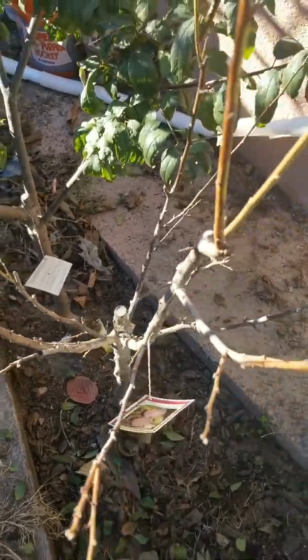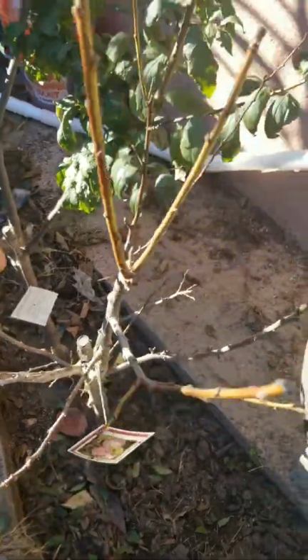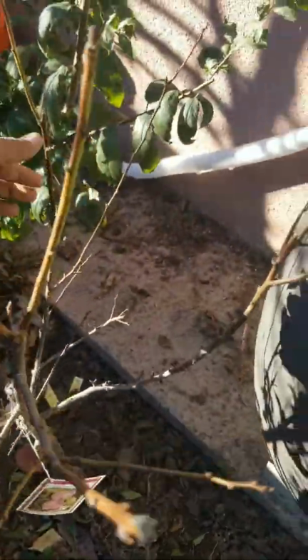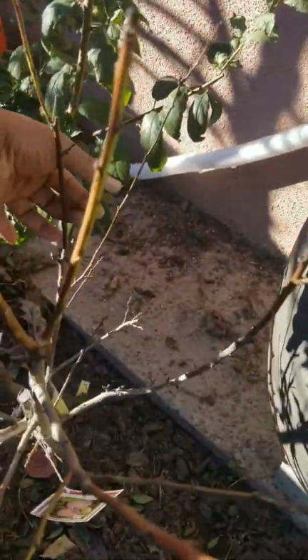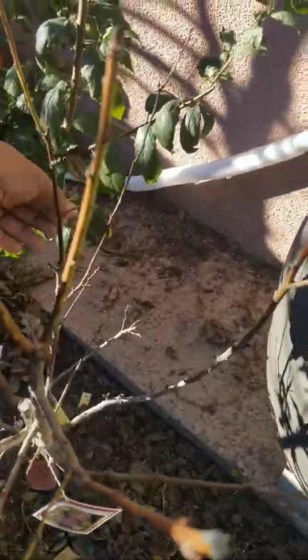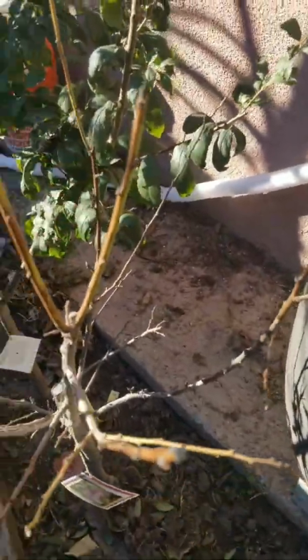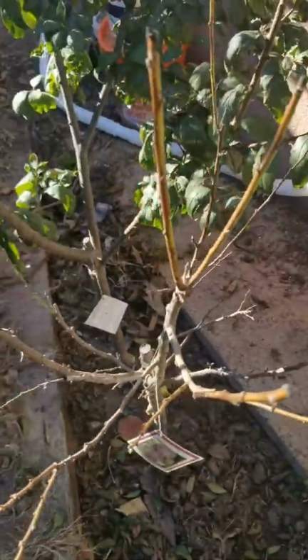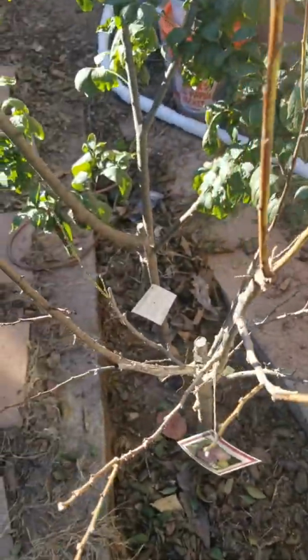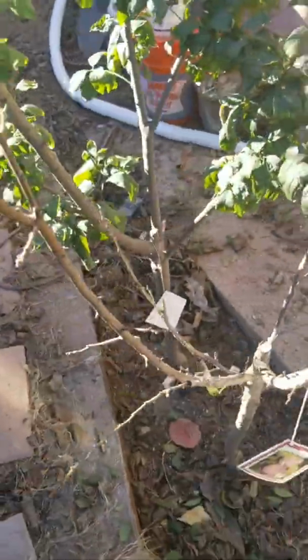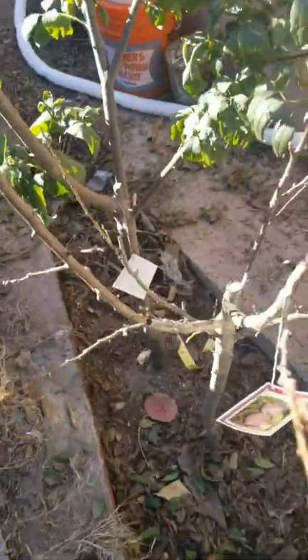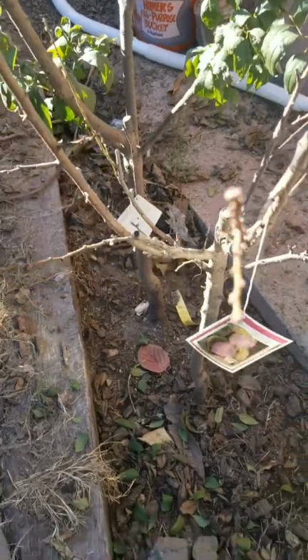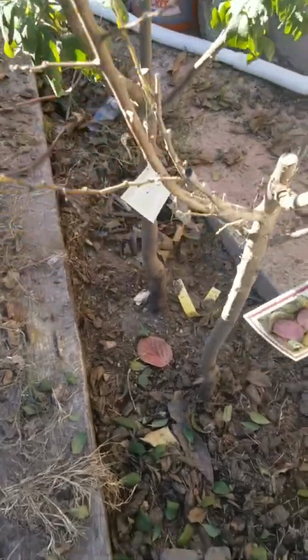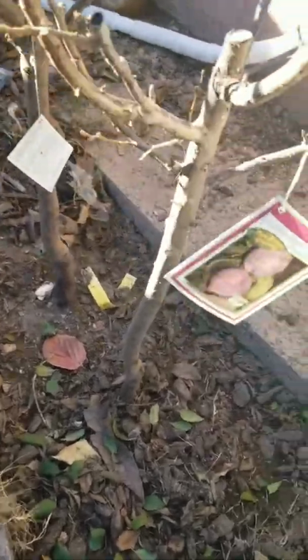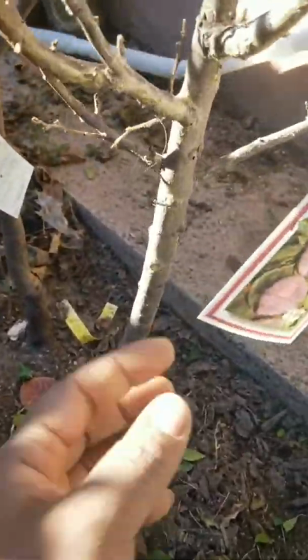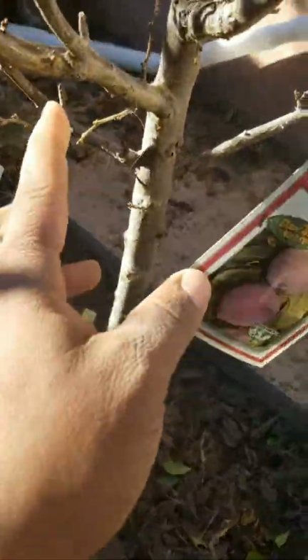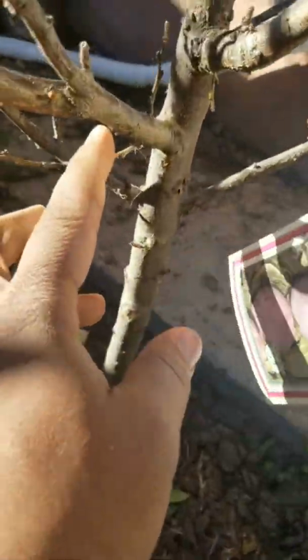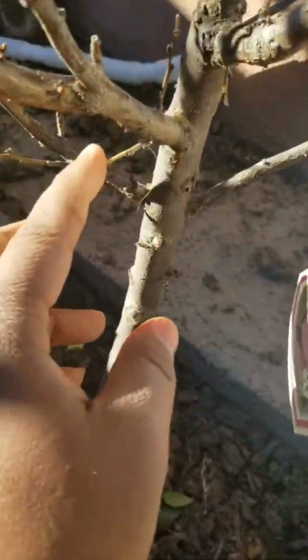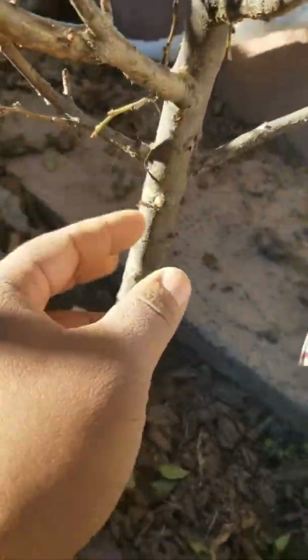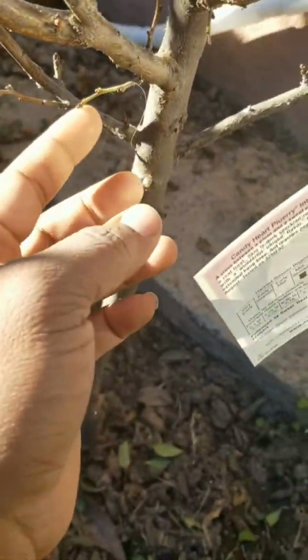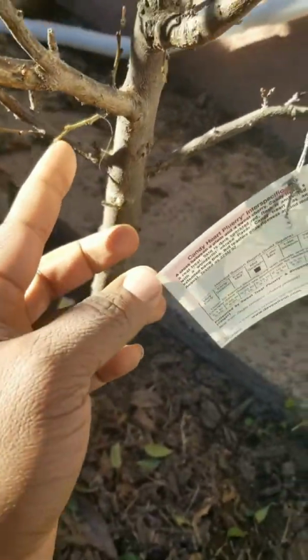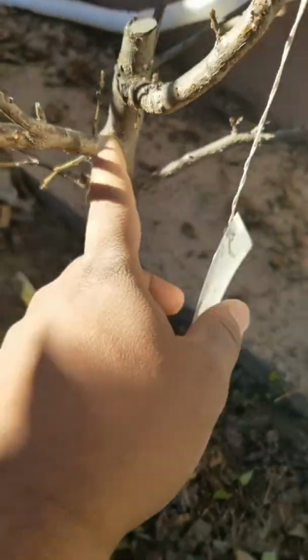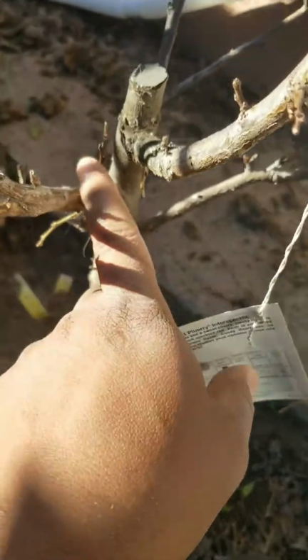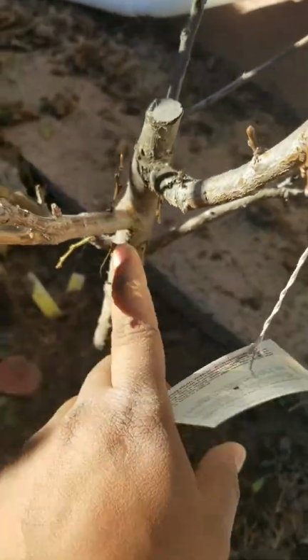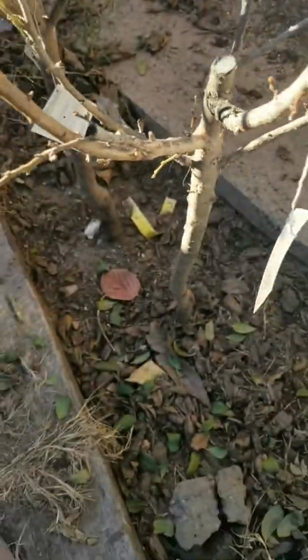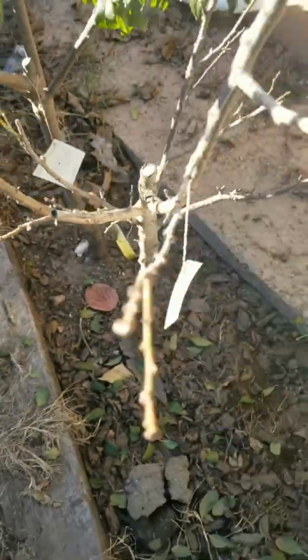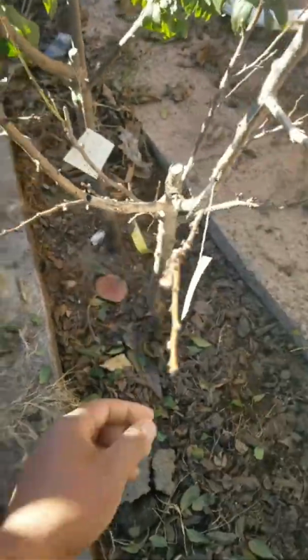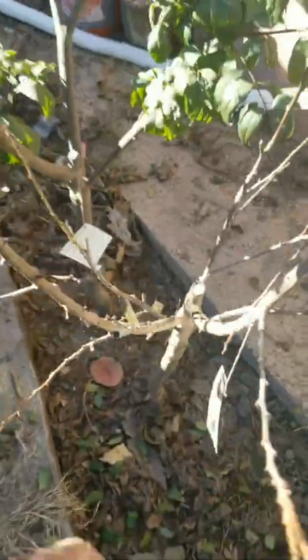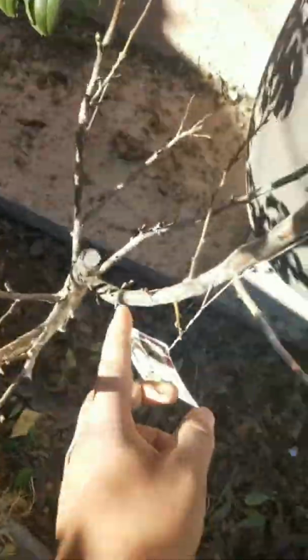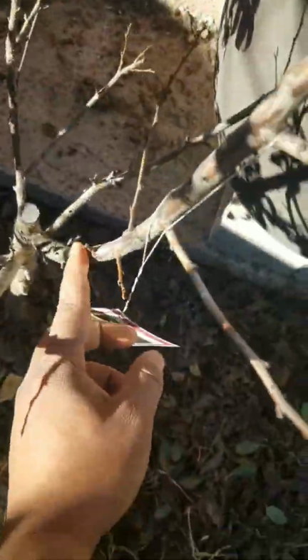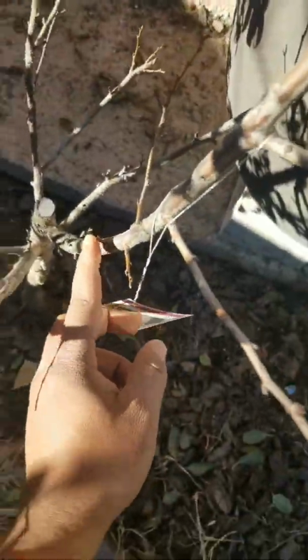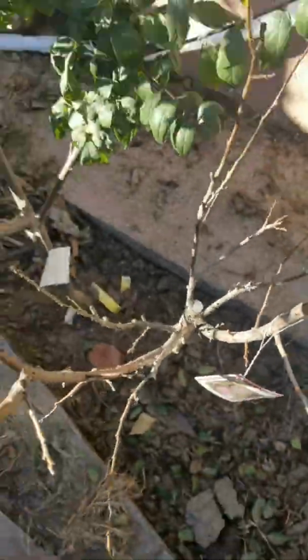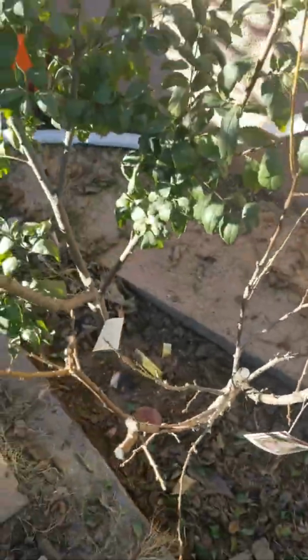Next month or so I'll come in and start to prune the branches. I don't want the ones that are growing inward, like that one there — all of these ones will be removed.